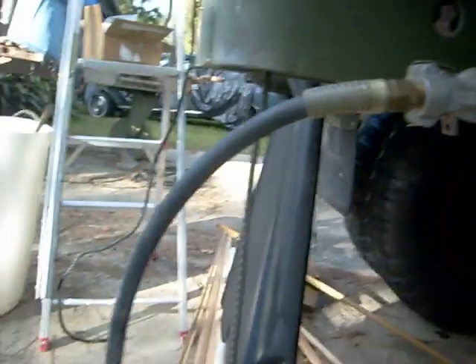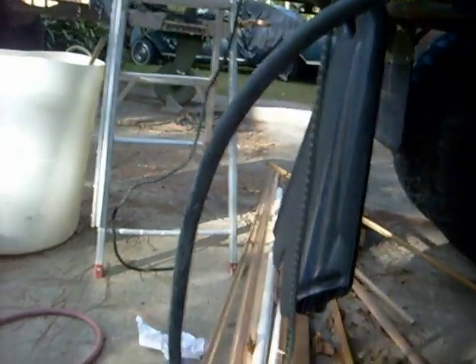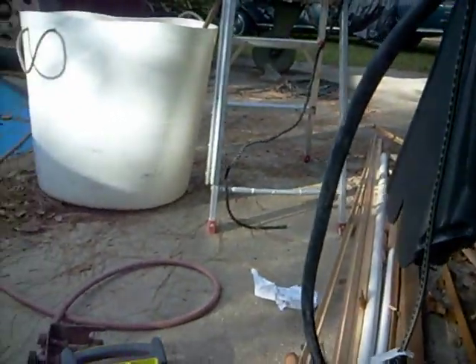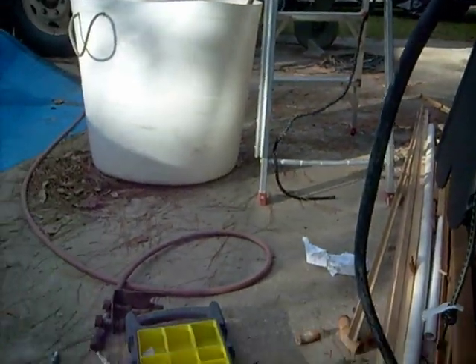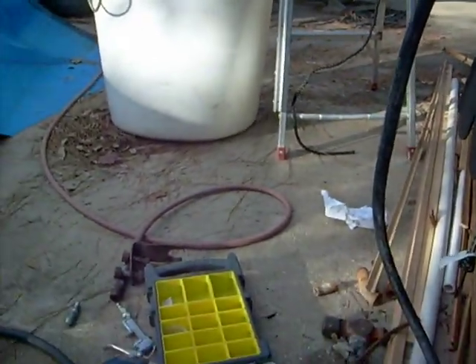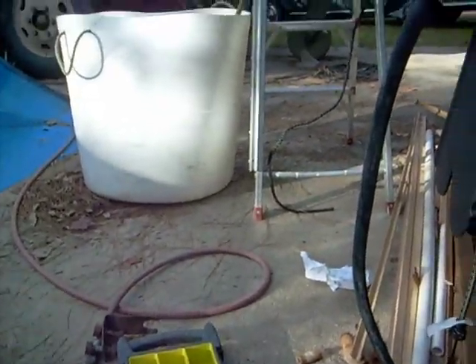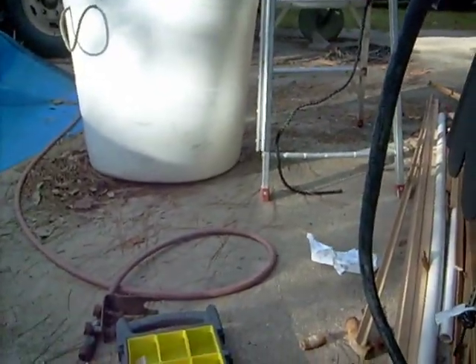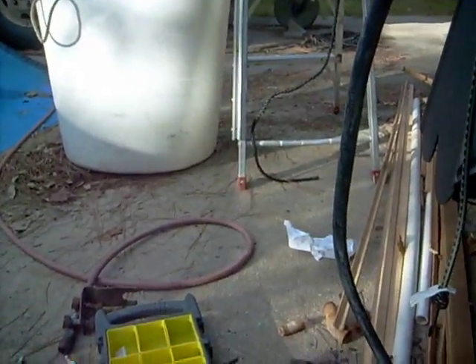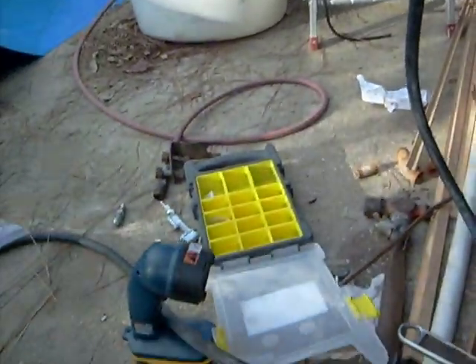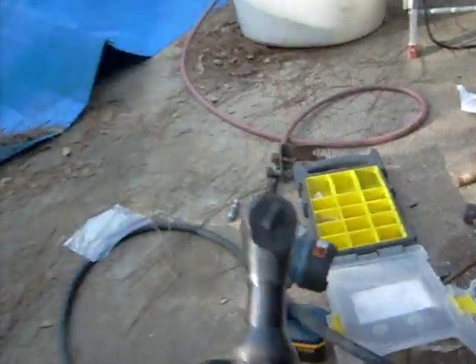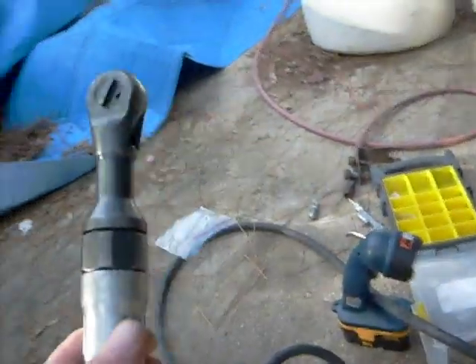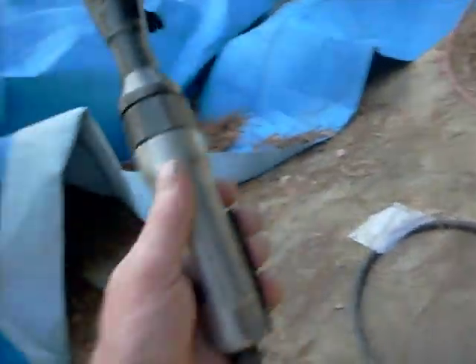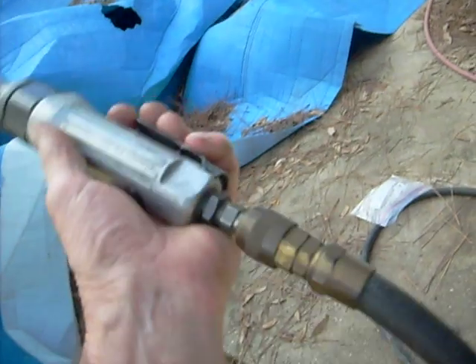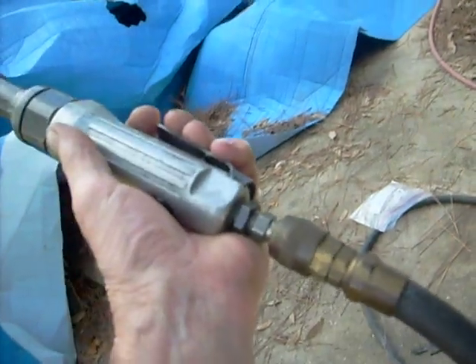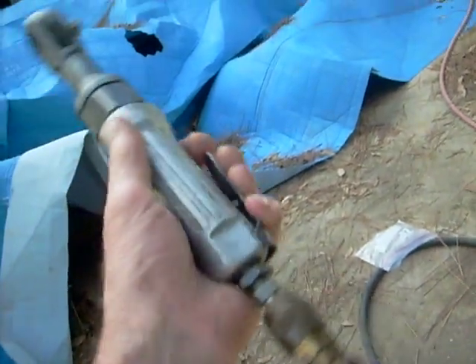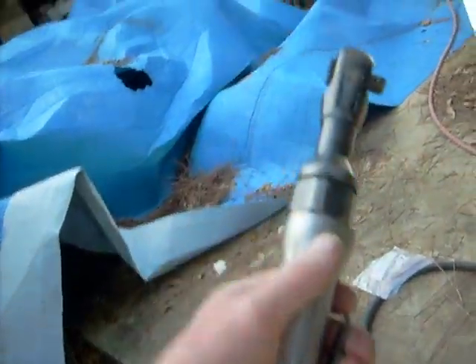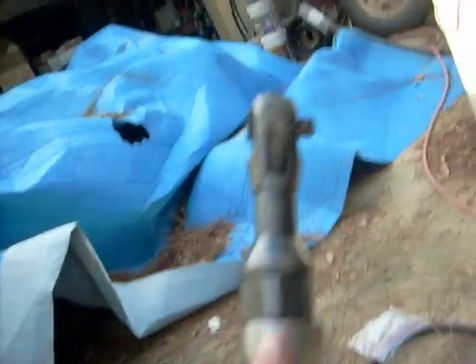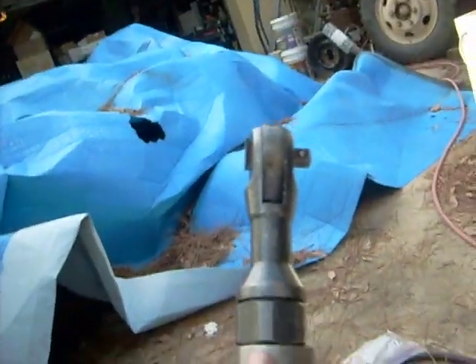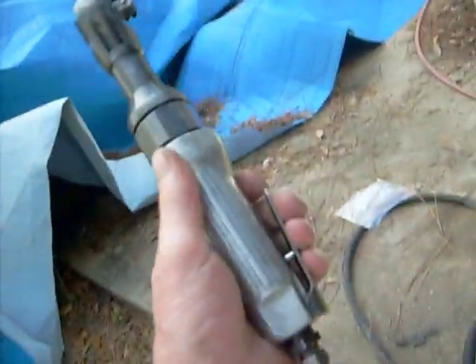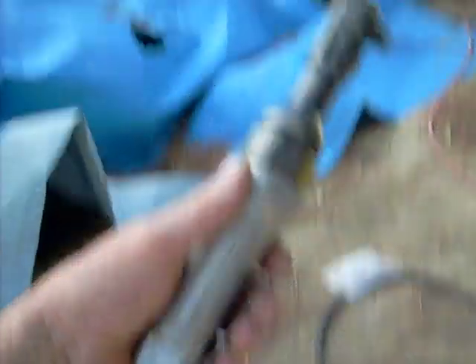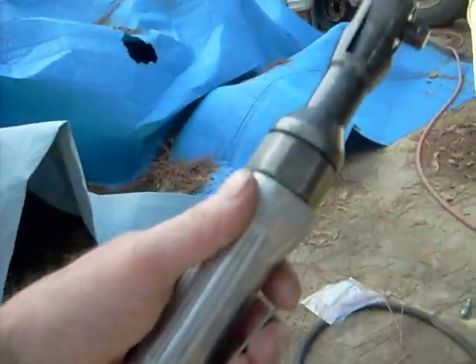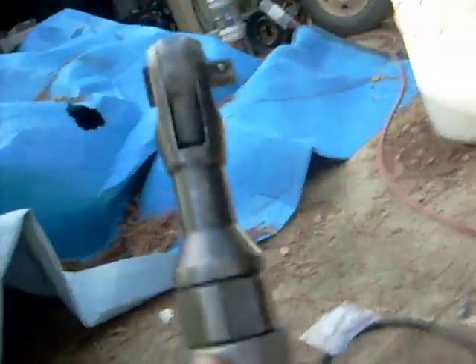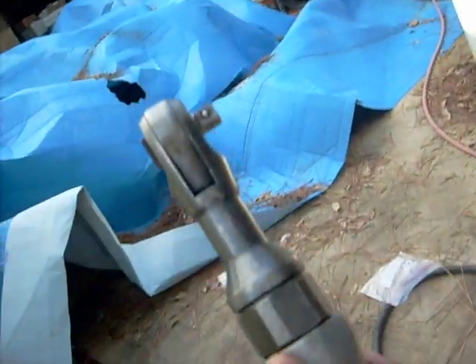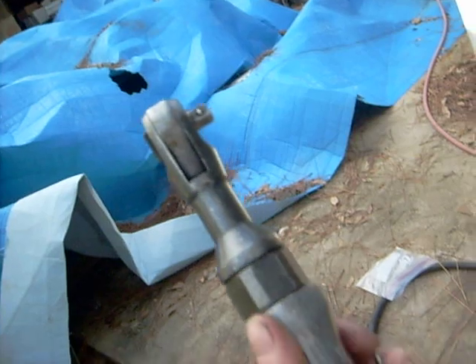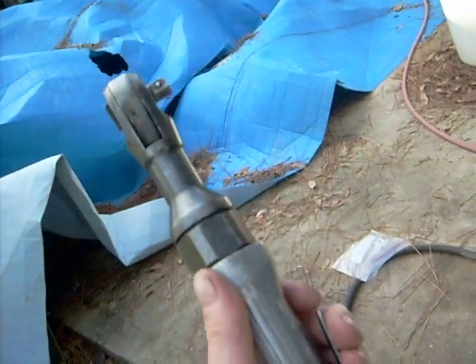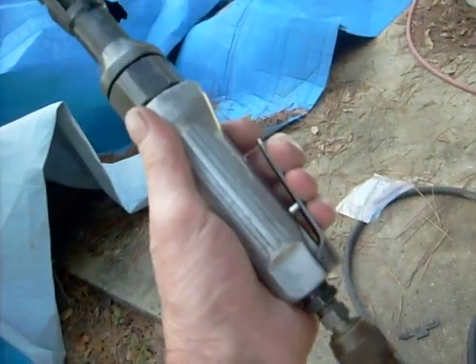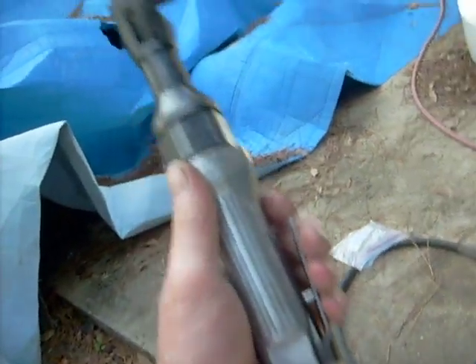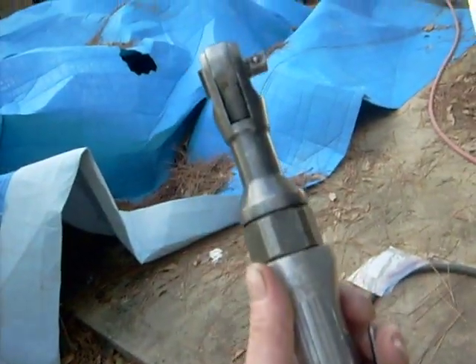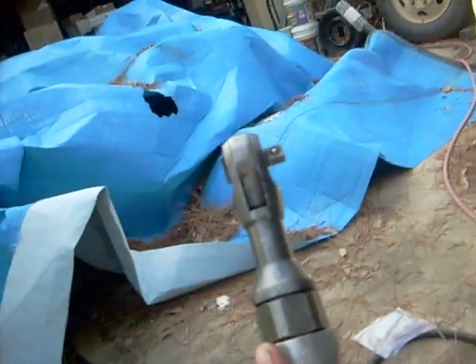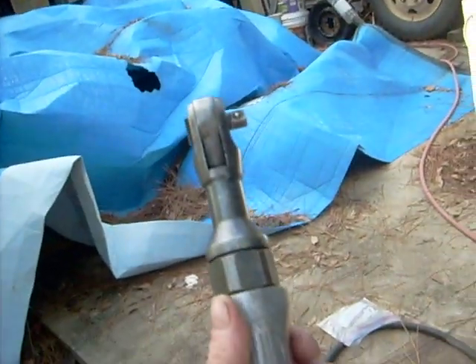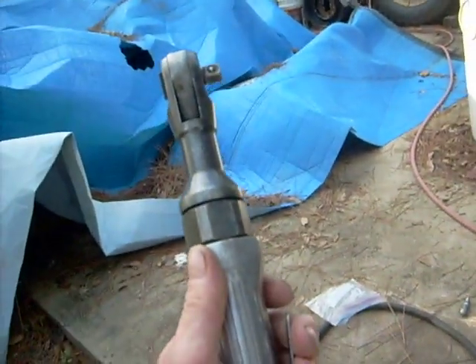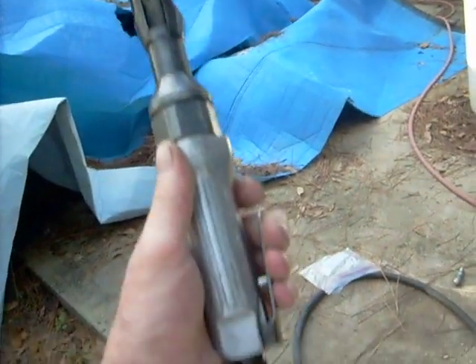This hose is about 25 feet long. What I've done for the convenience of showing people how this works — I've got a half inch air tool here. I'm going to show you how nice it works.